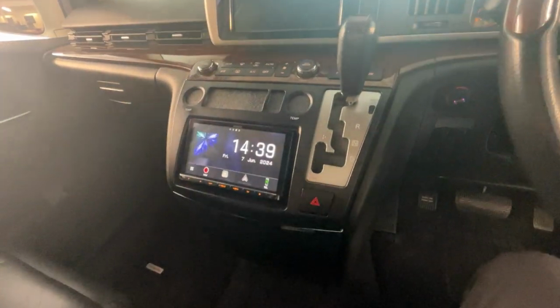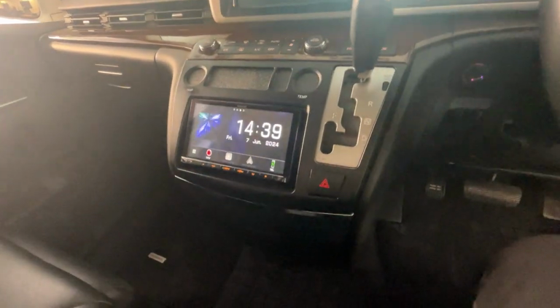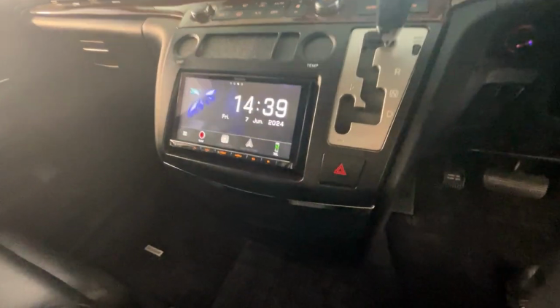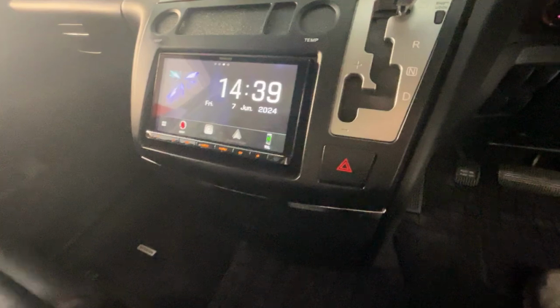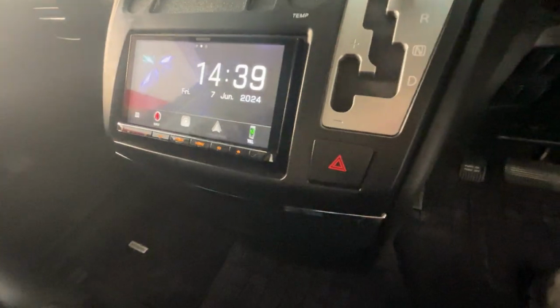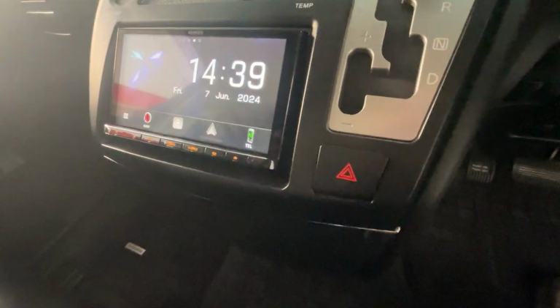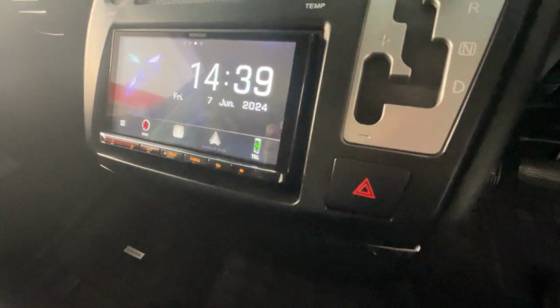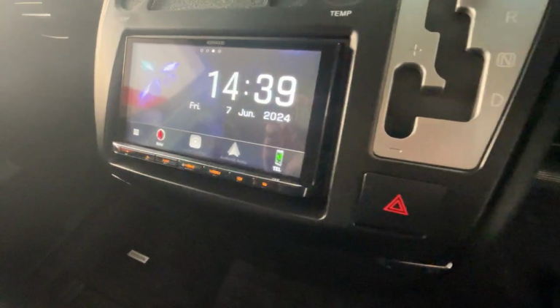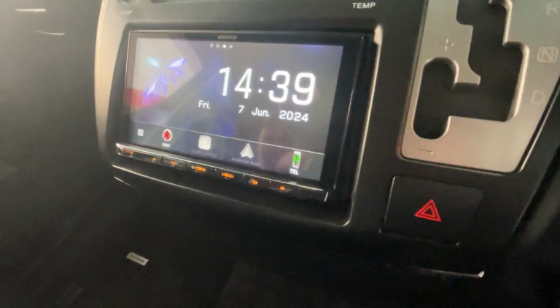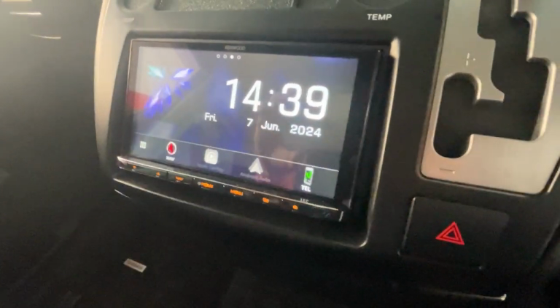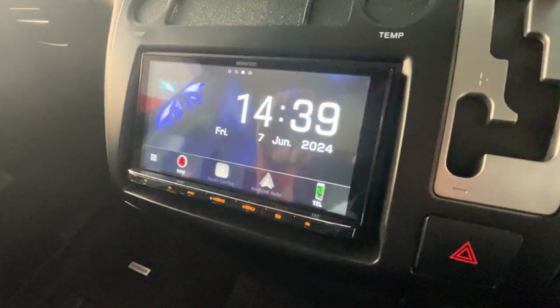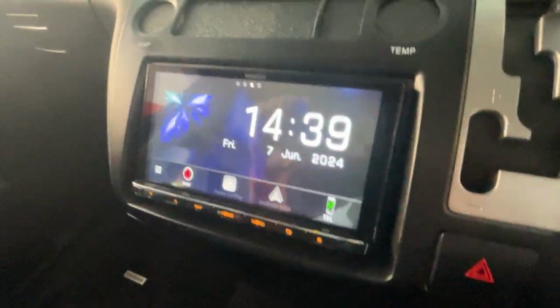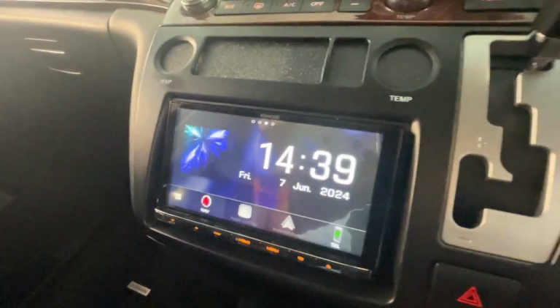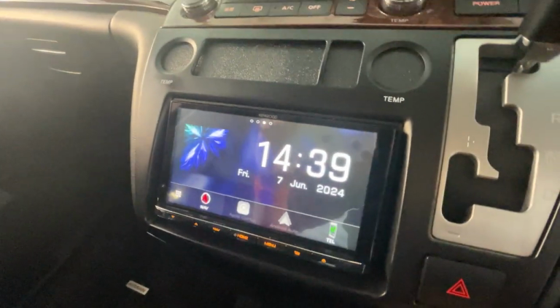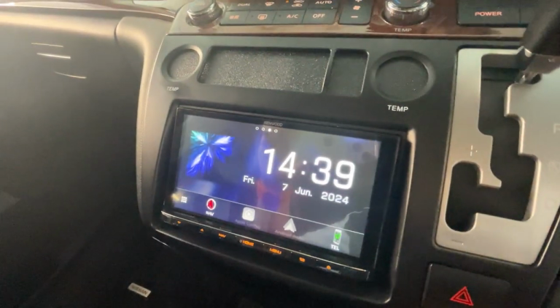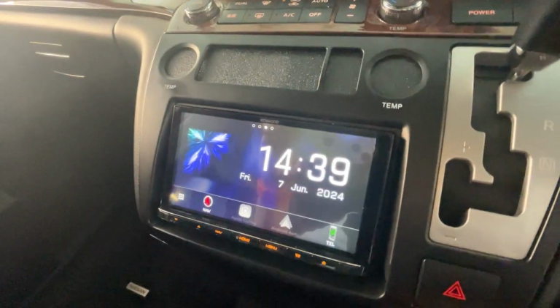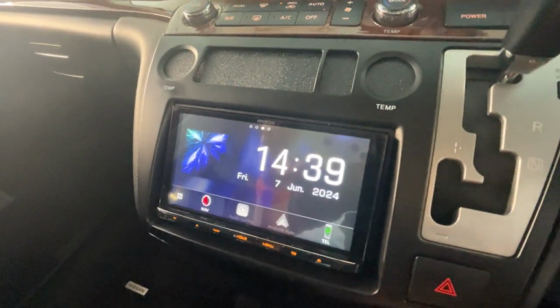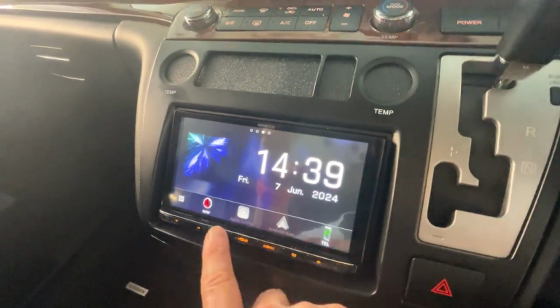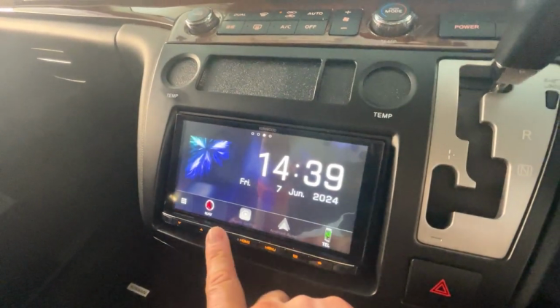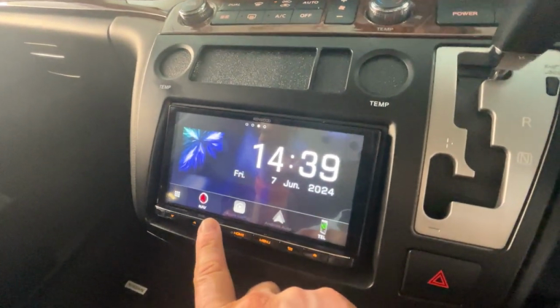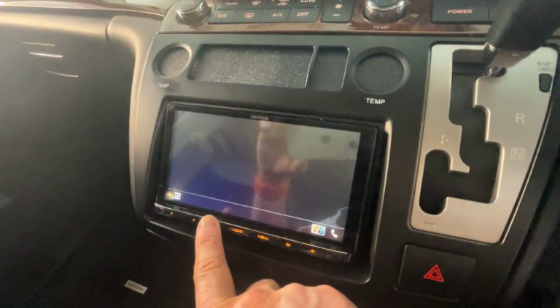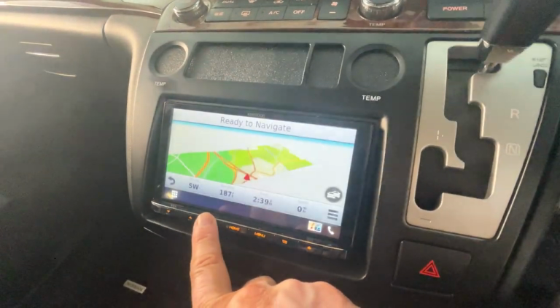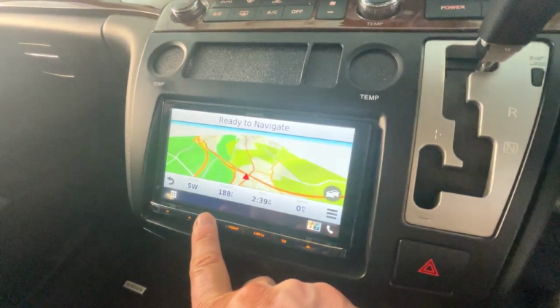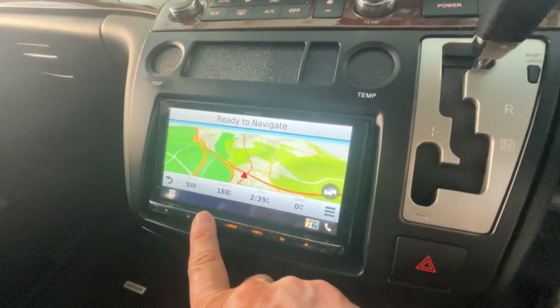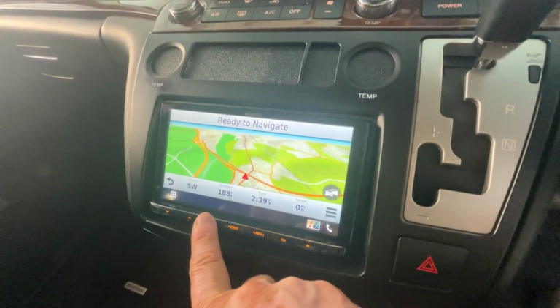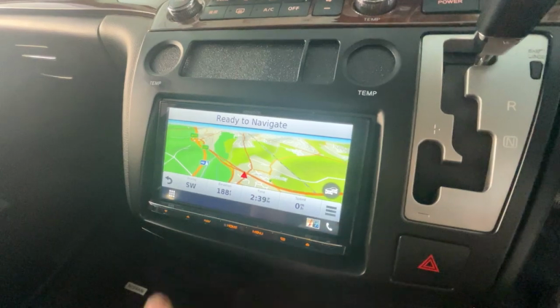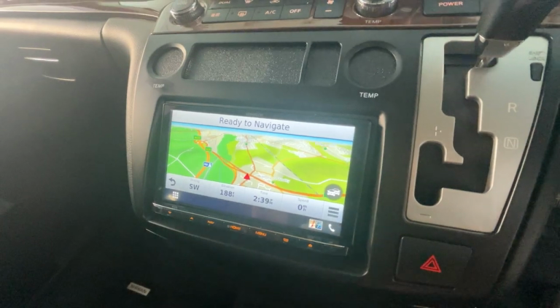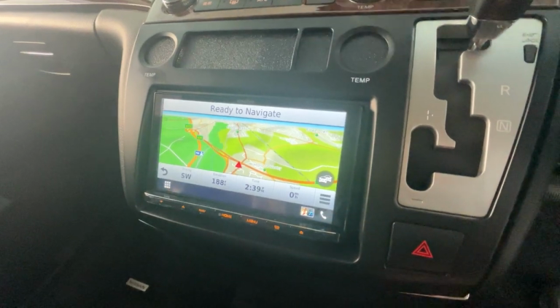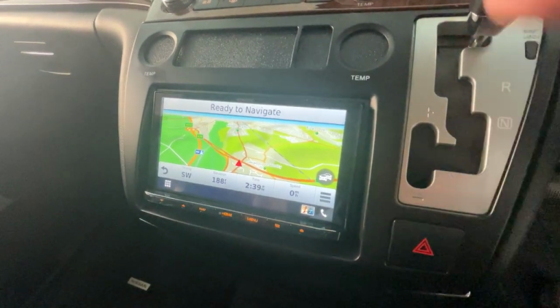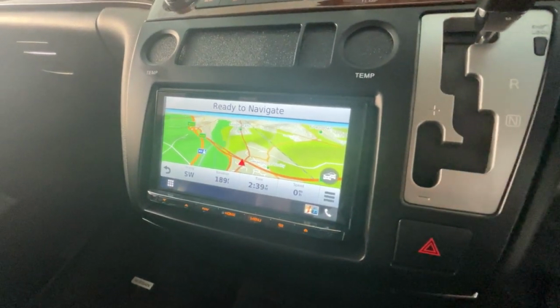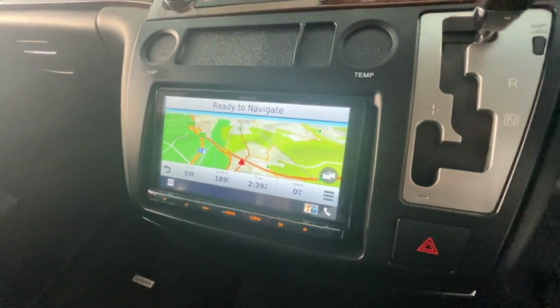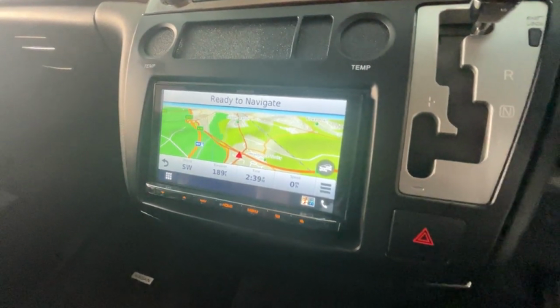This model has got navigation — it's got the Garmin-based navigation. Really good facility.